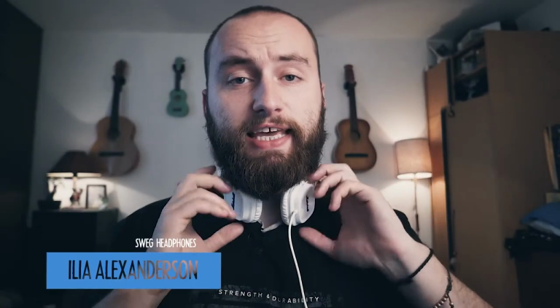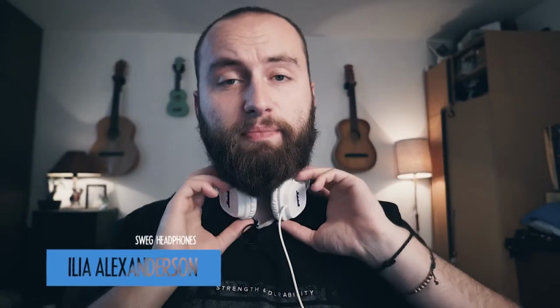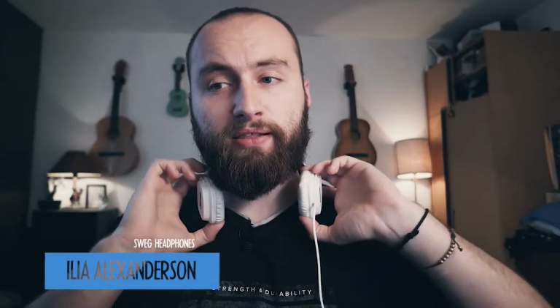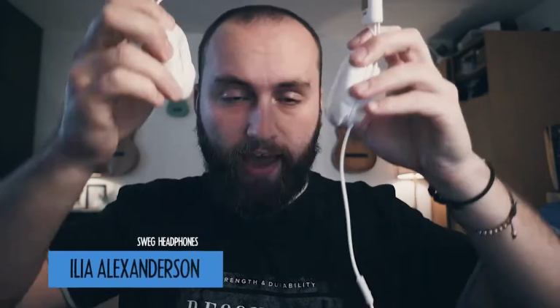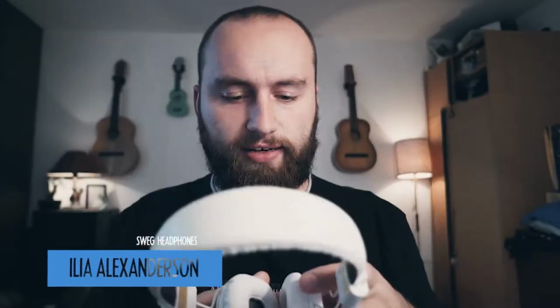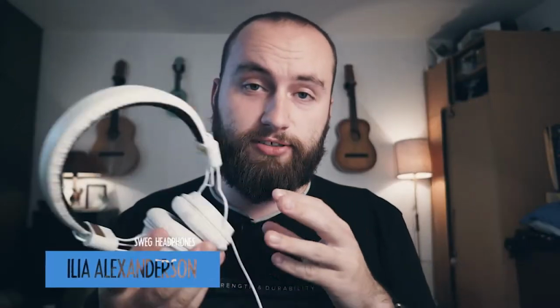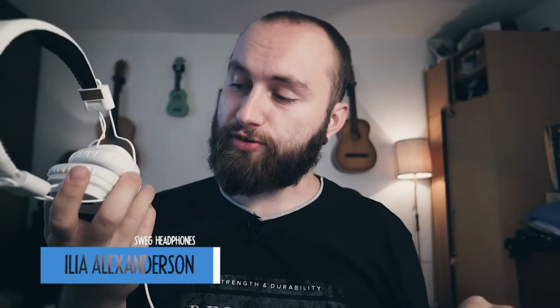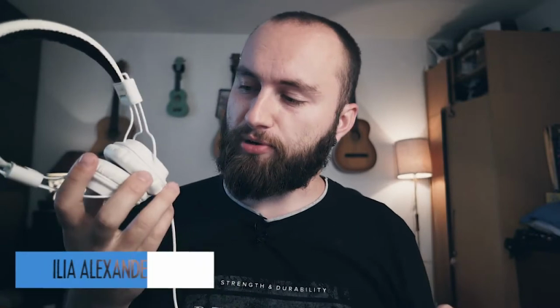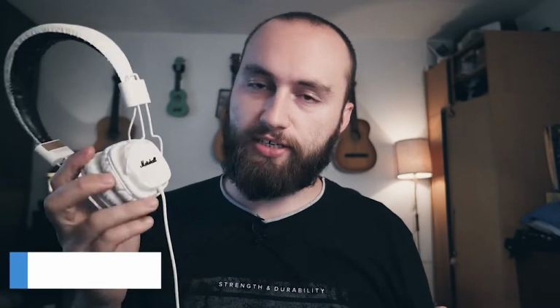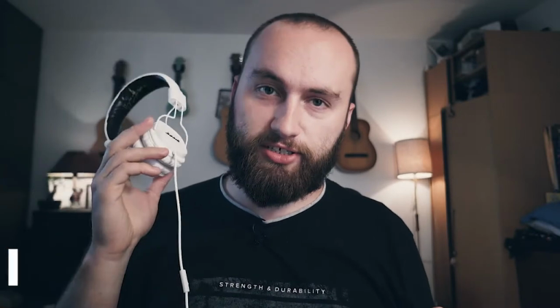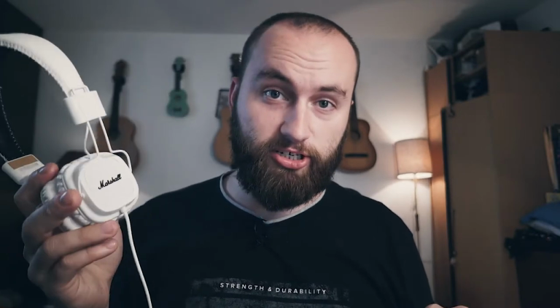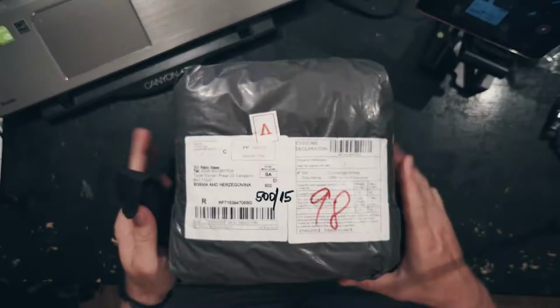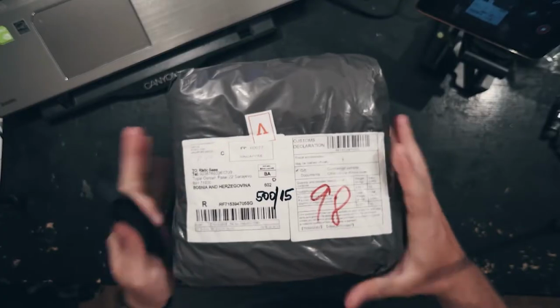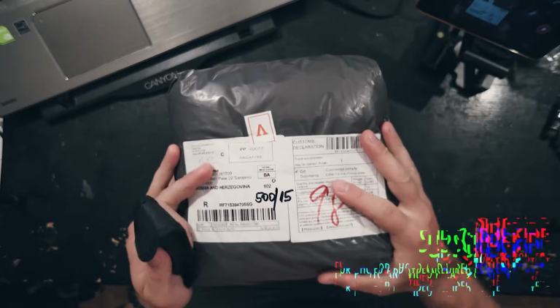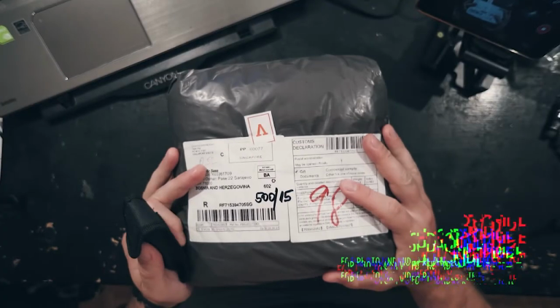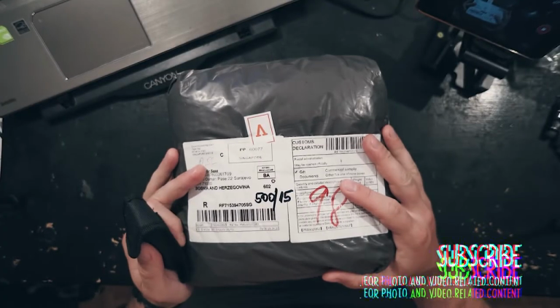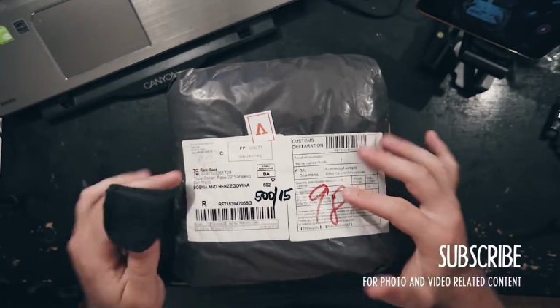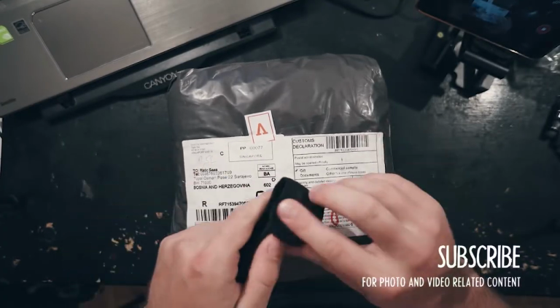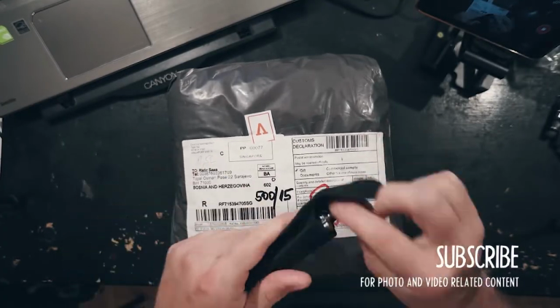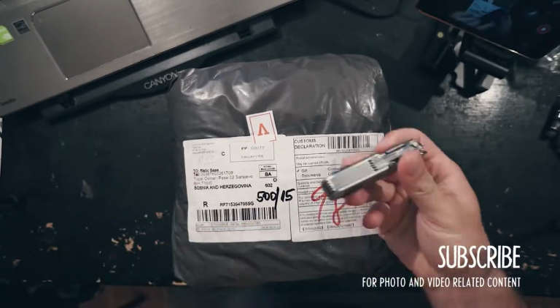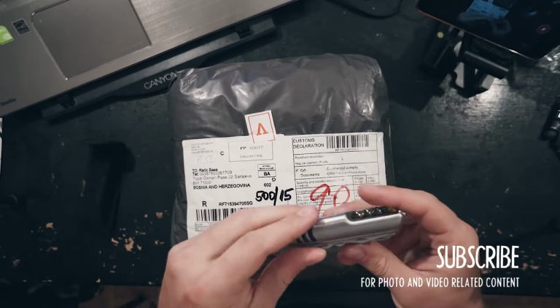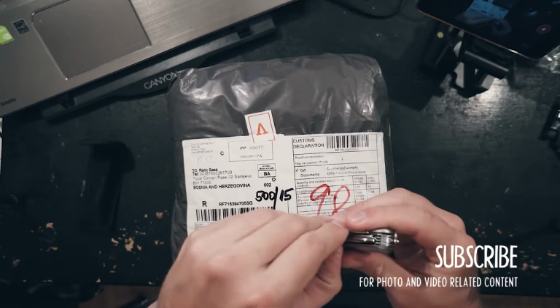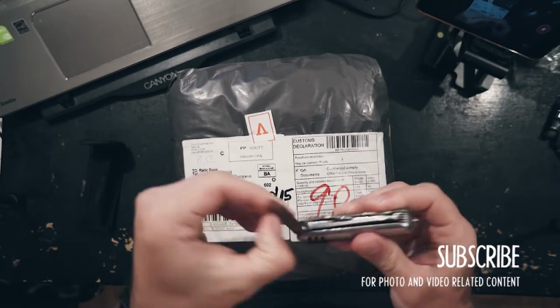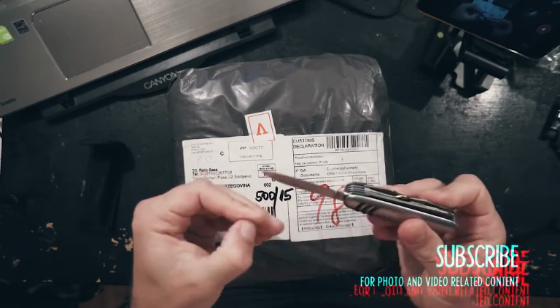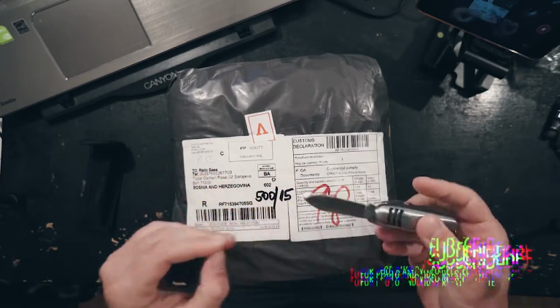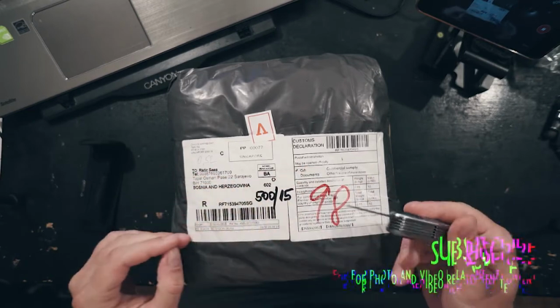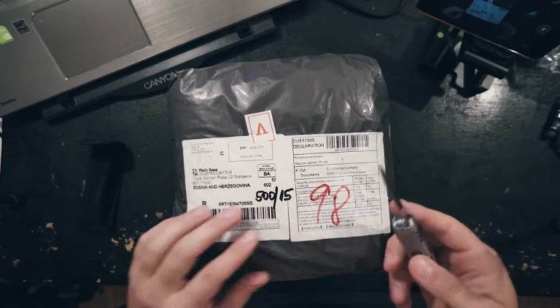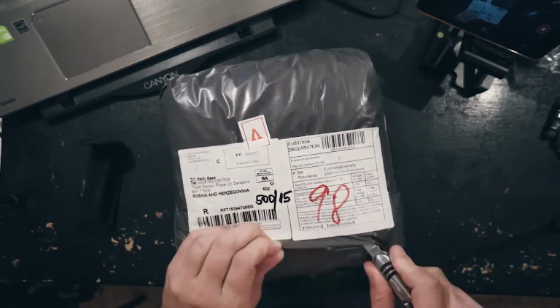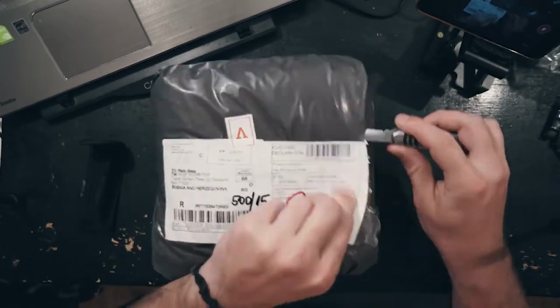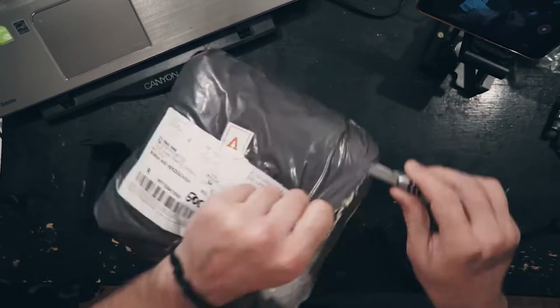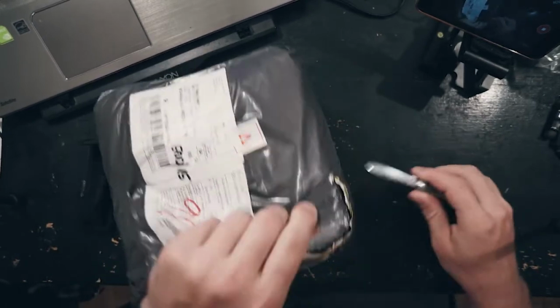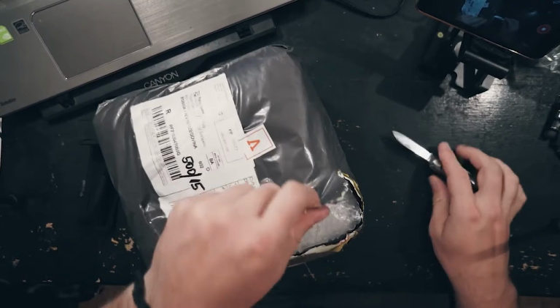These came in the mail and they deserve their own unboxing because they're awesome. This looks like your regular package if you get off eBay. I'll use this little tiny knife to tear open the package.